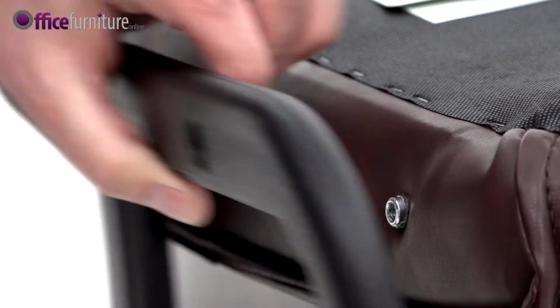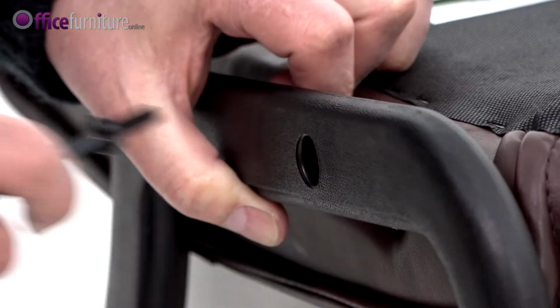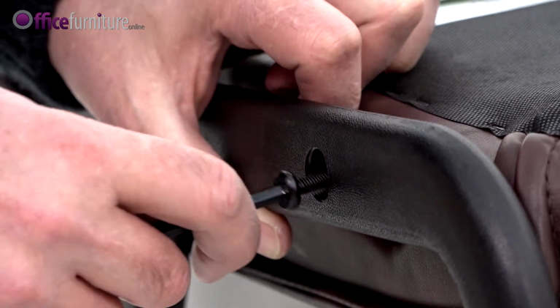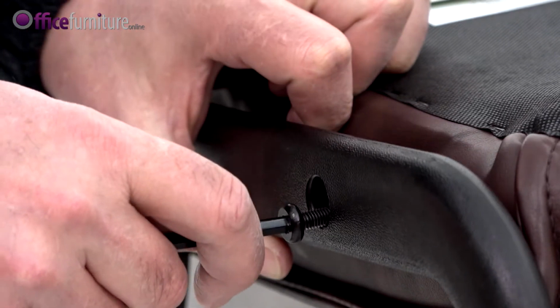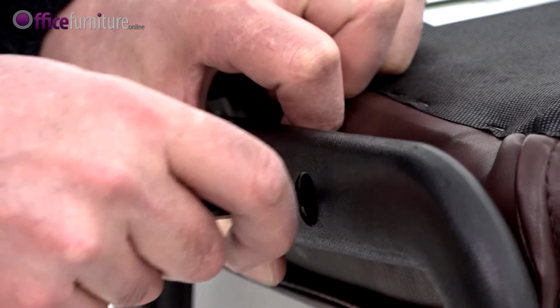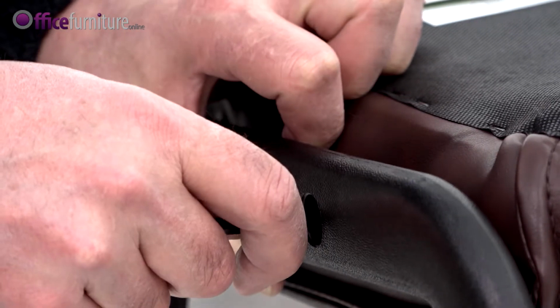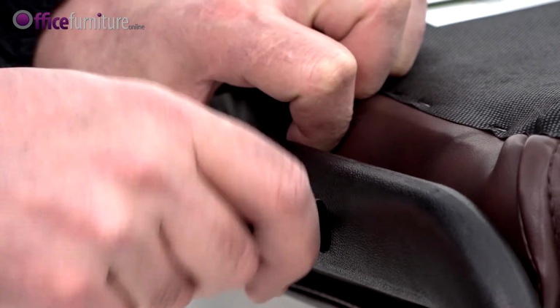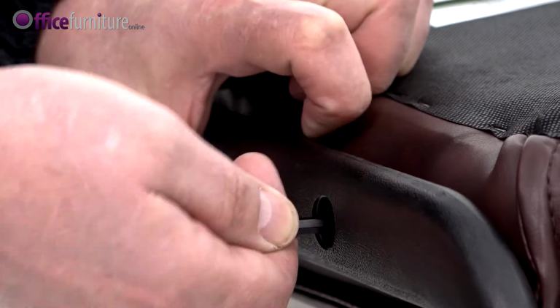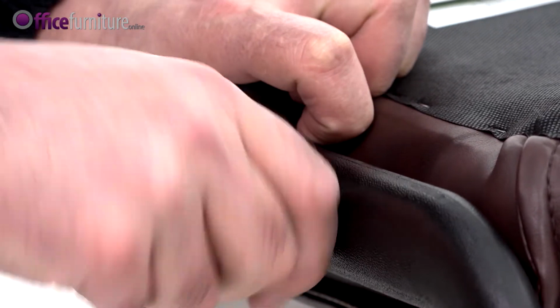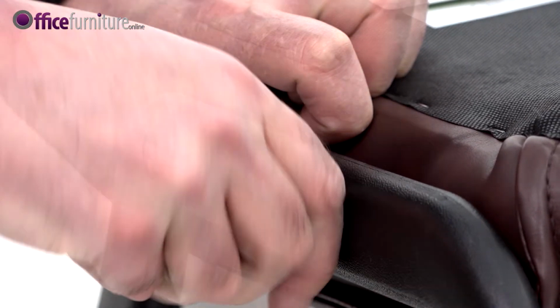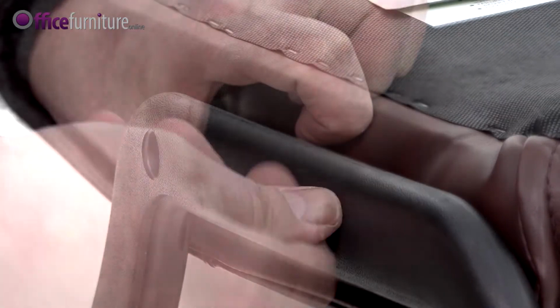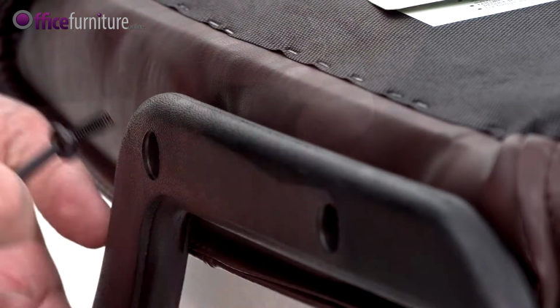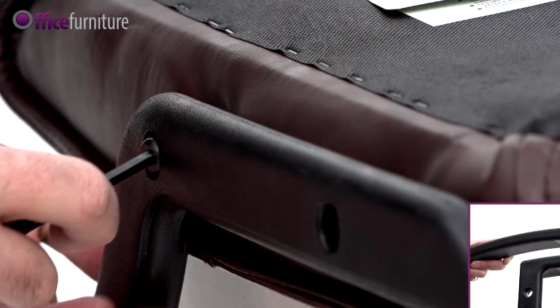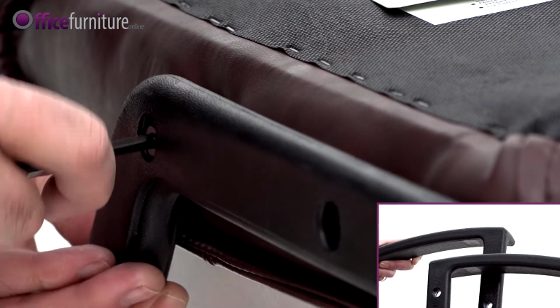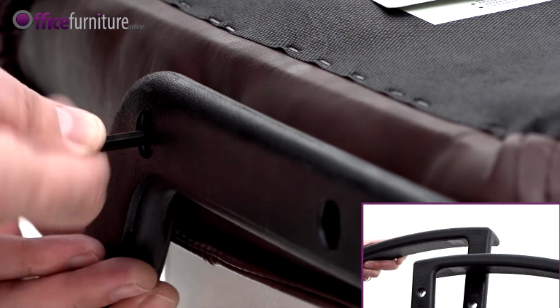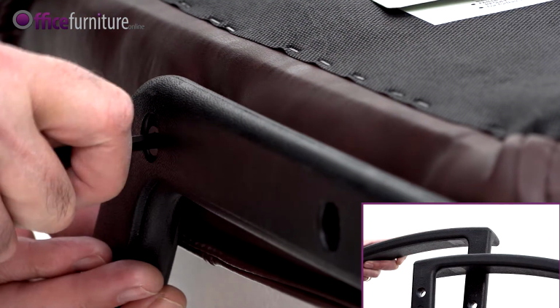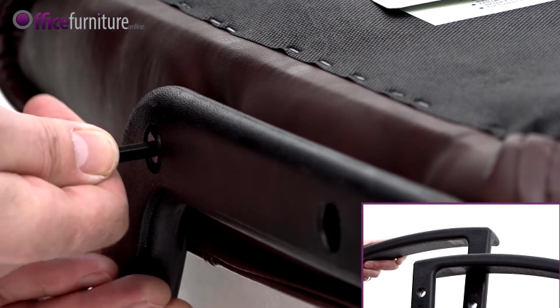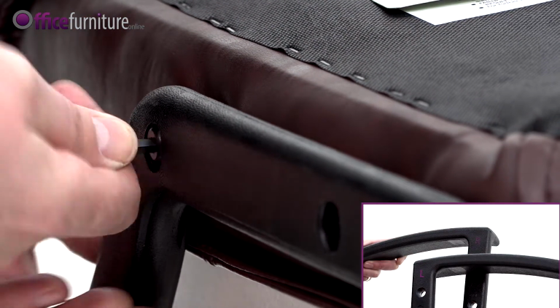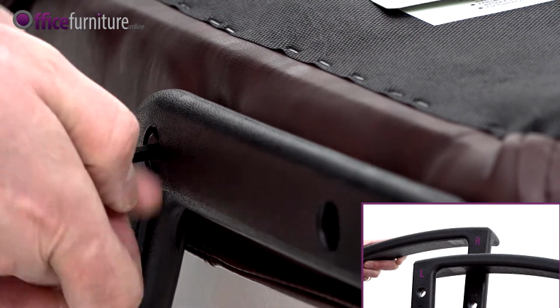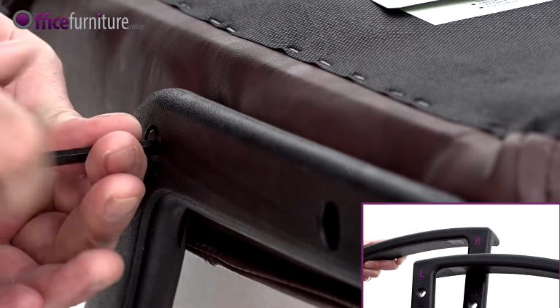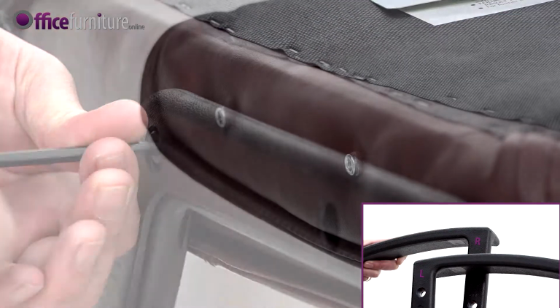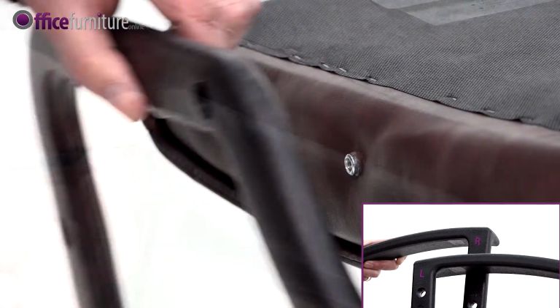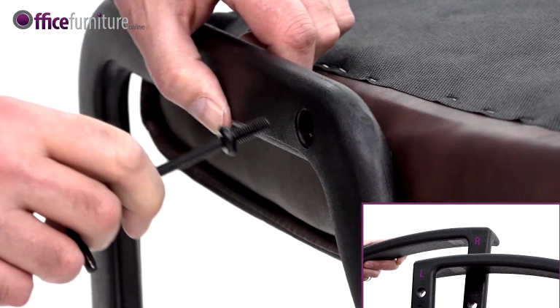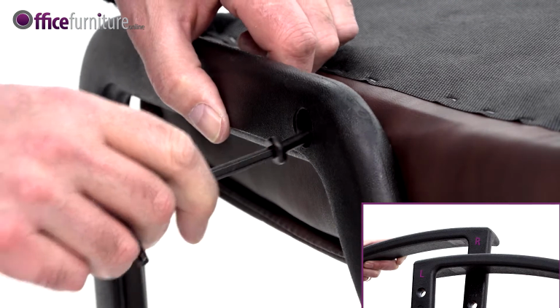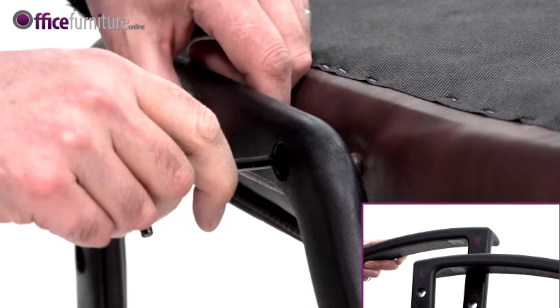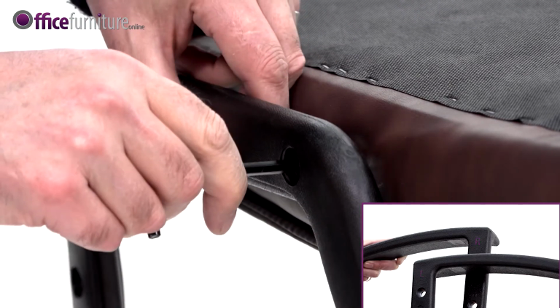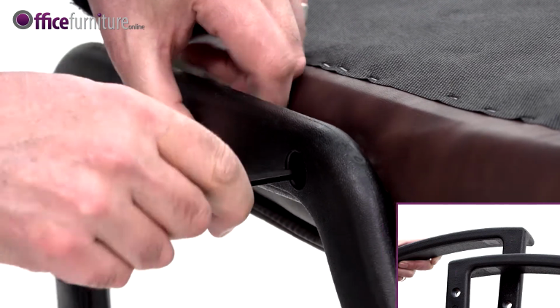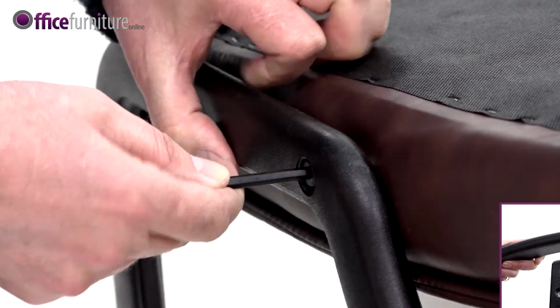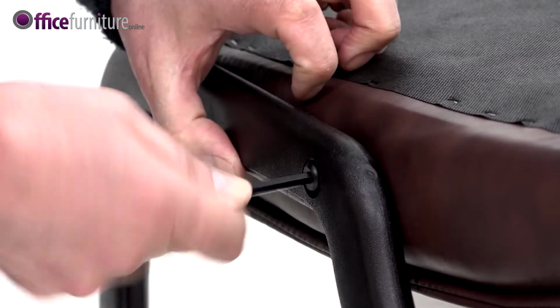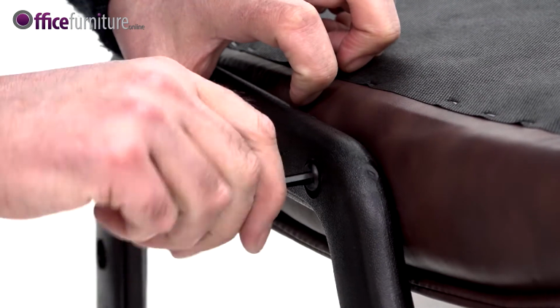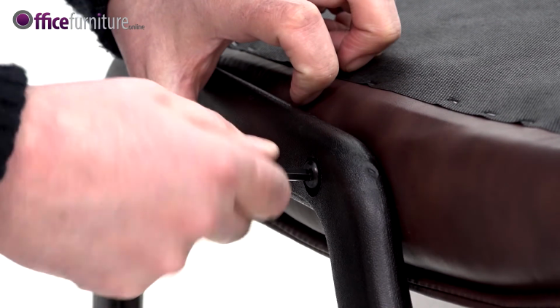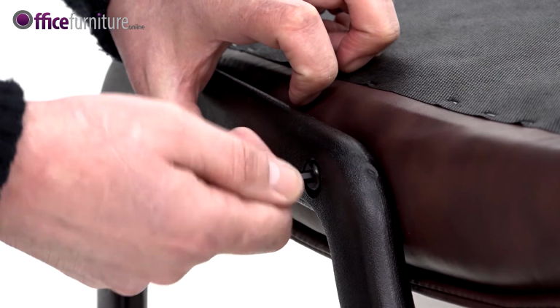Next, attach the arms to the seat pad using only 4 of the small bolts. Each arm is marked underneath with L or R to indicate if it's left or right handed. It's important that you do not fully tighten these bolts at this point.